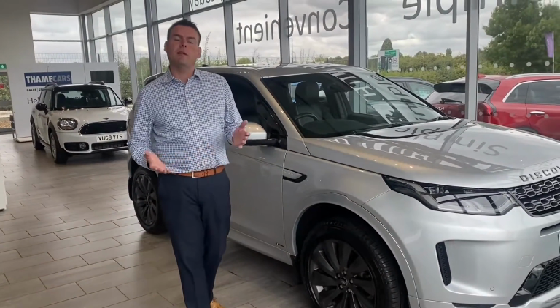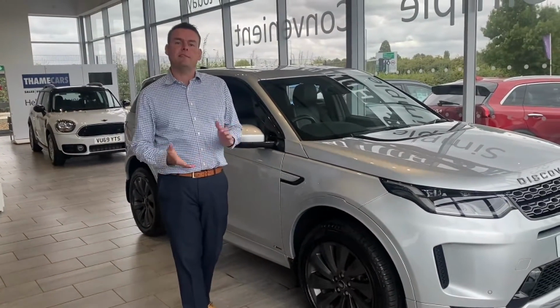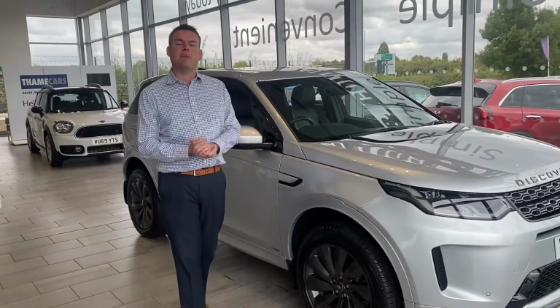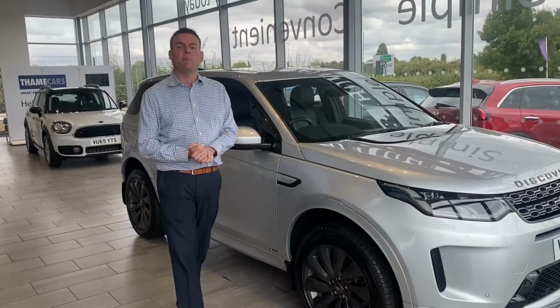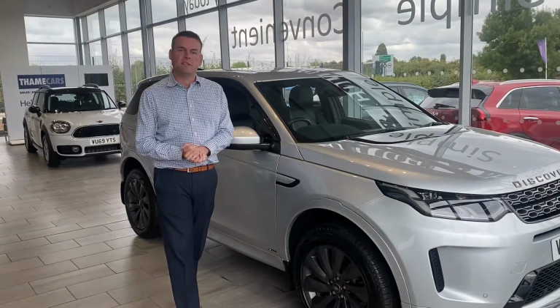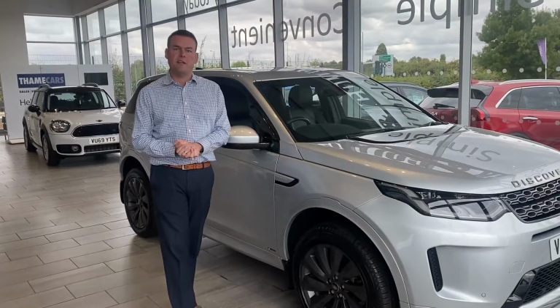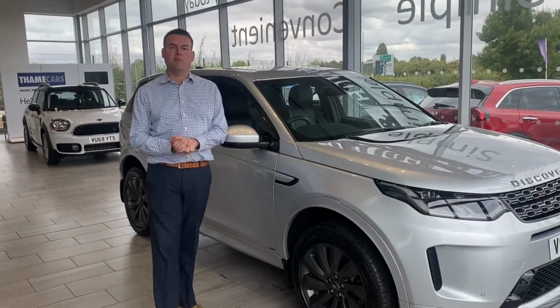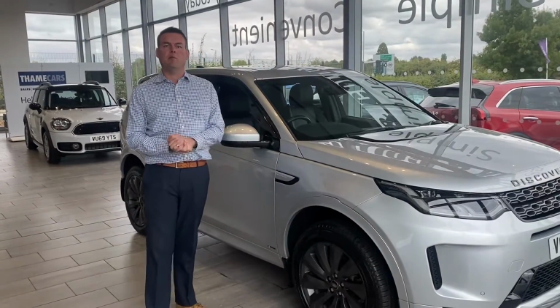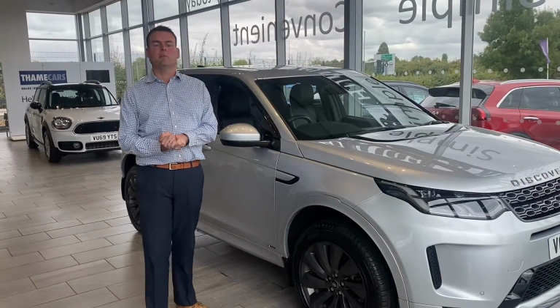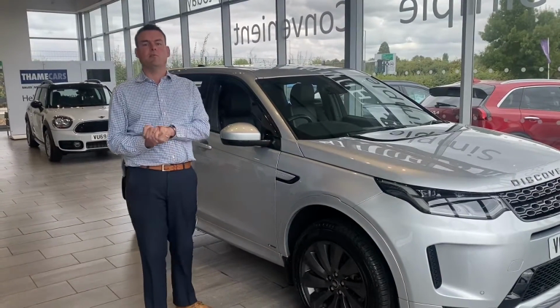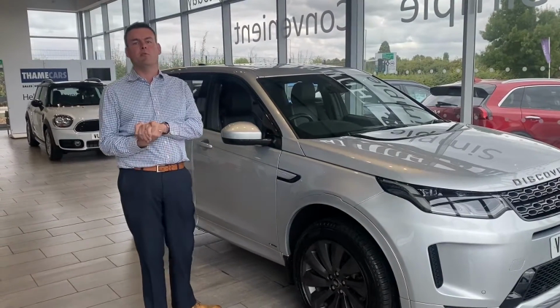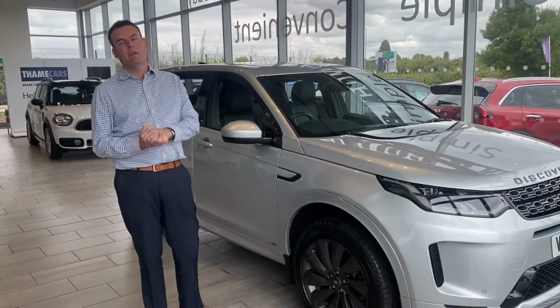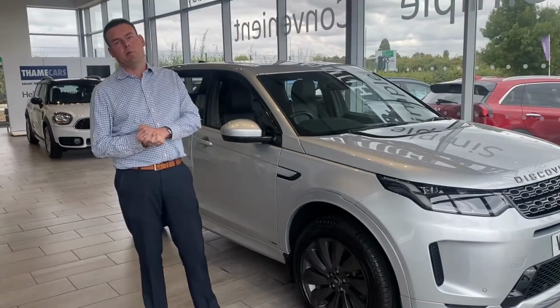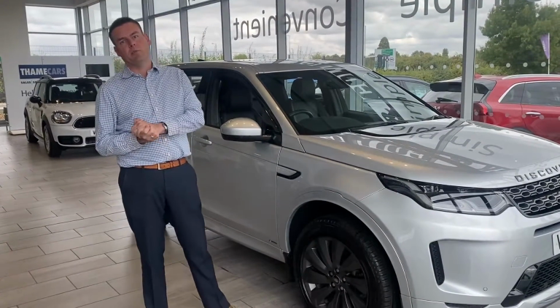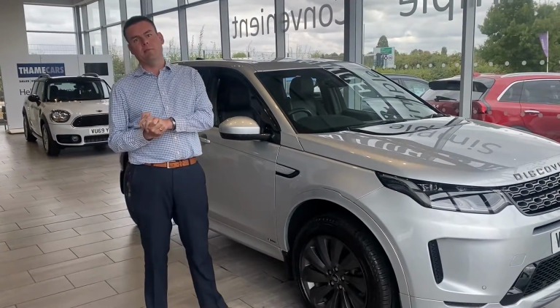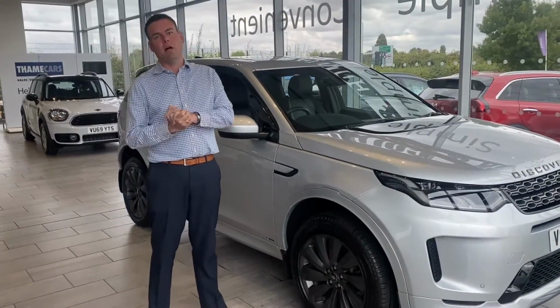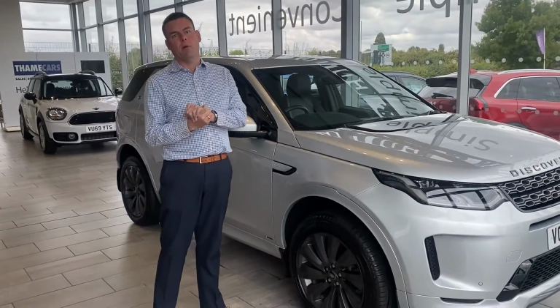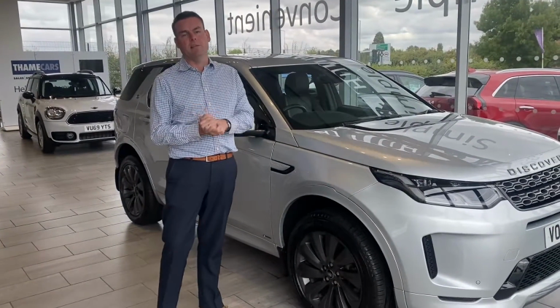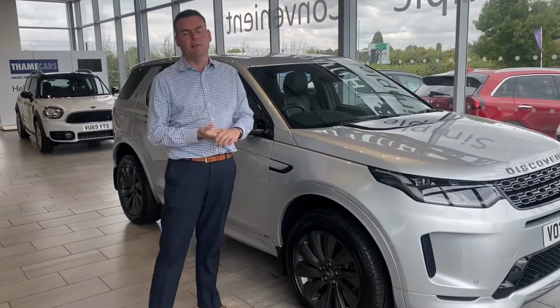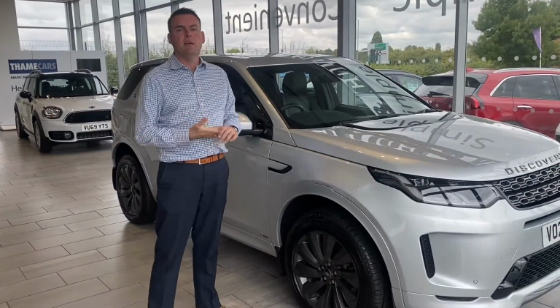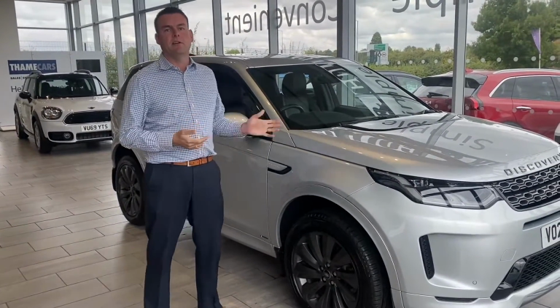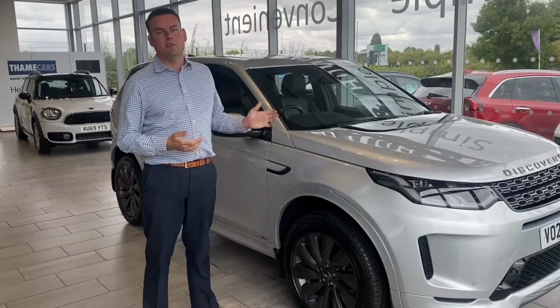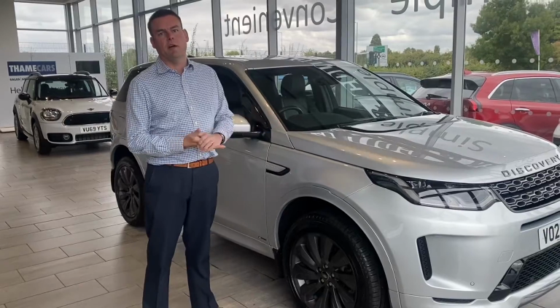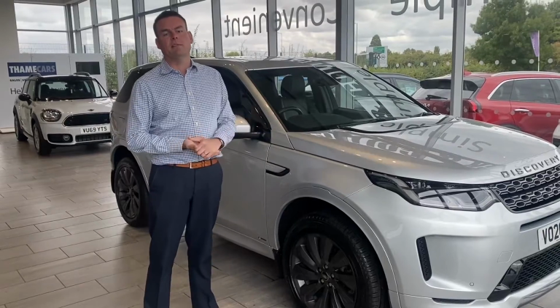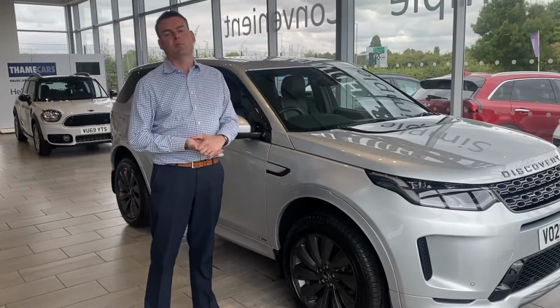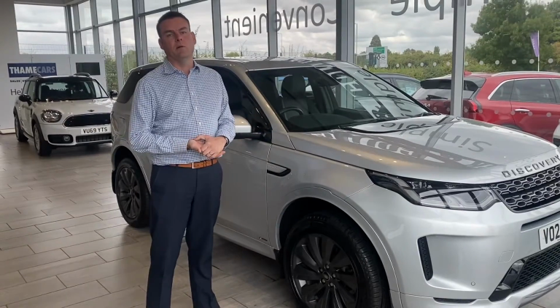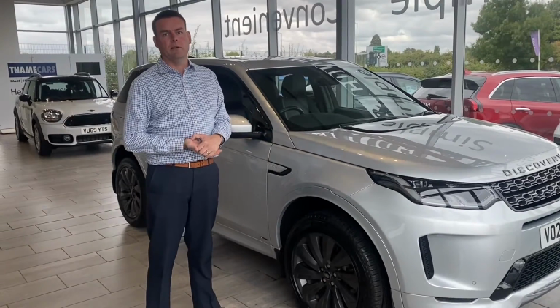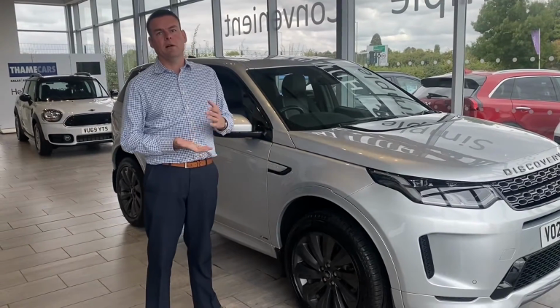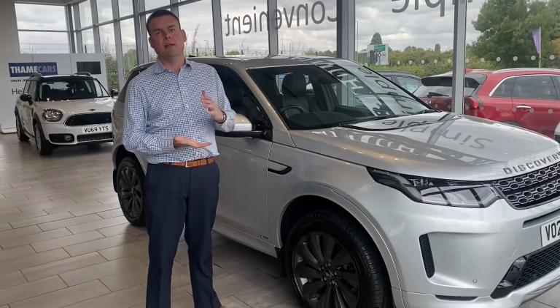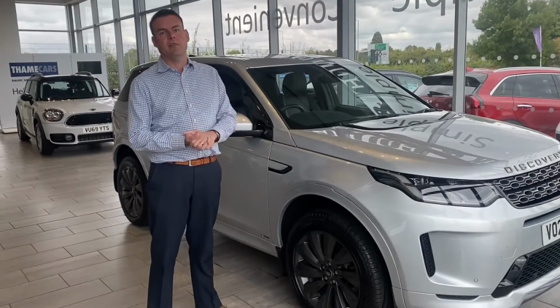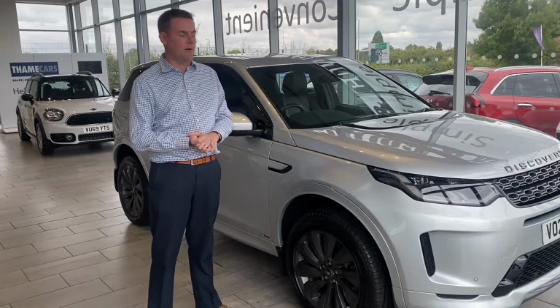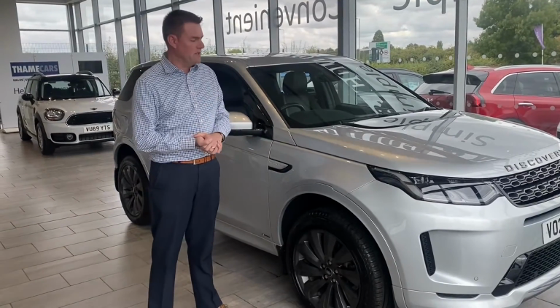Please don't forget your part exchange is very welcome. So before you go off to a famous car buying service, do try us as well — we are keen to take your part exchange.